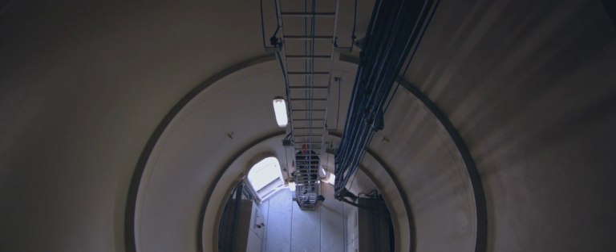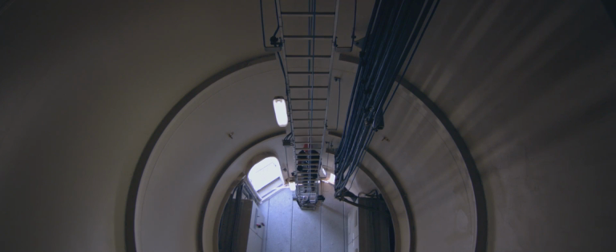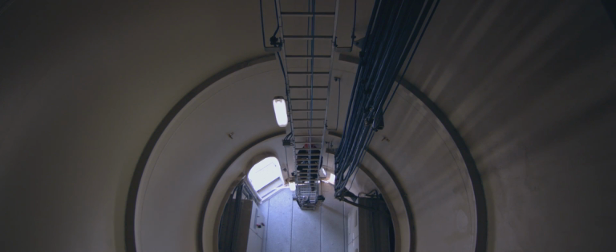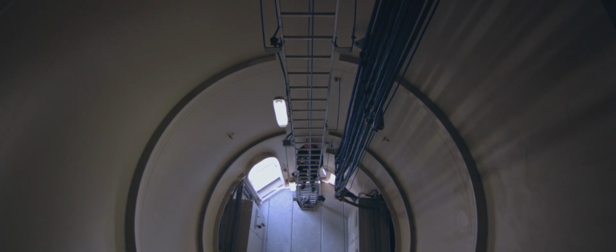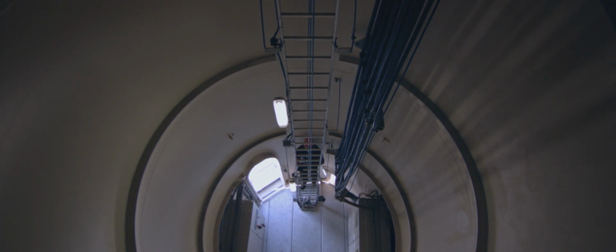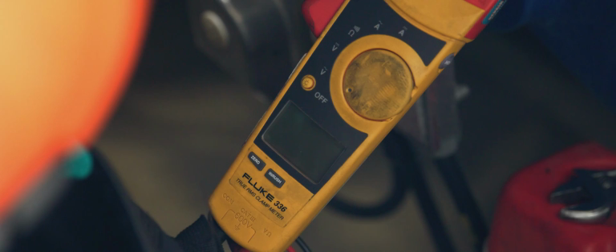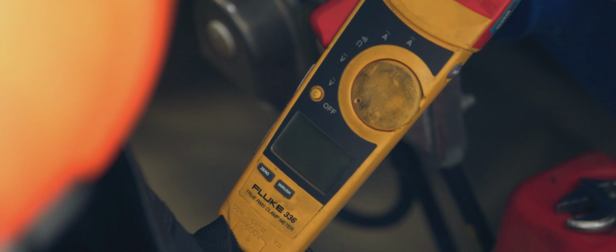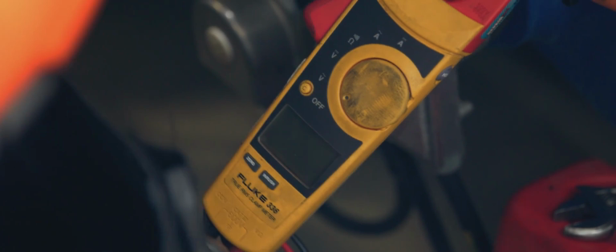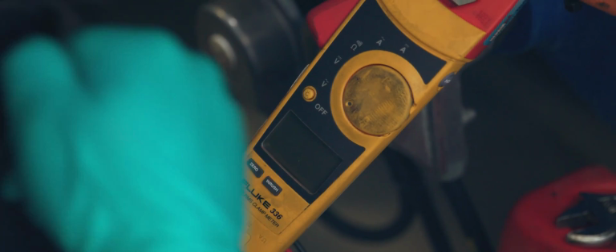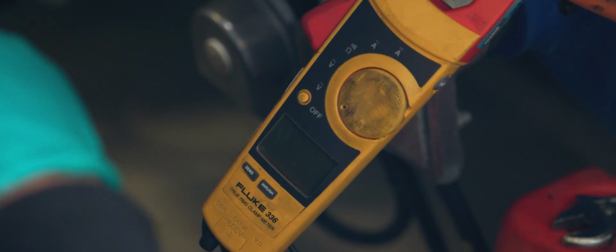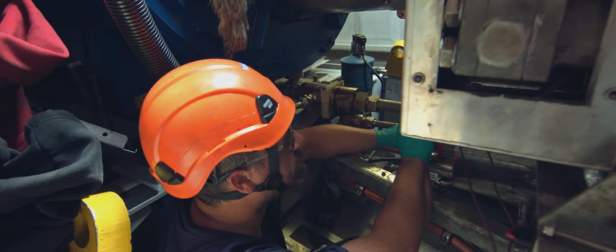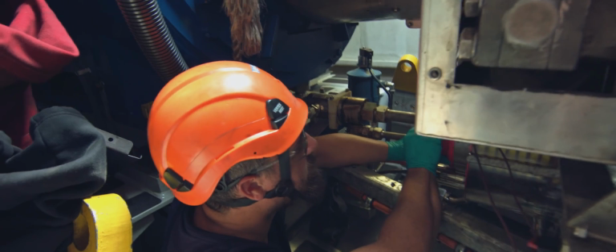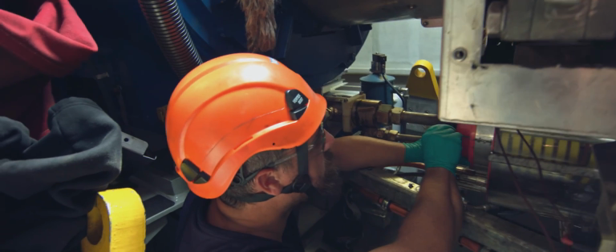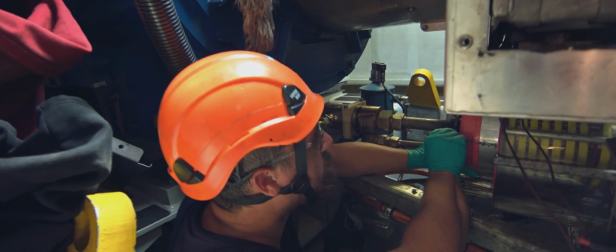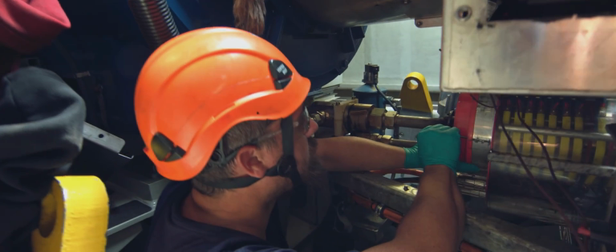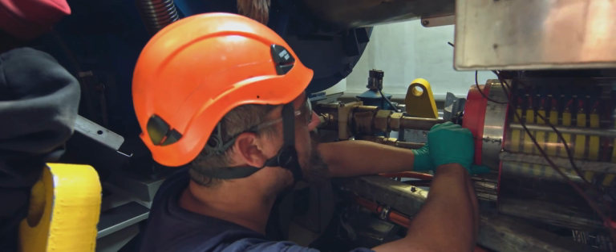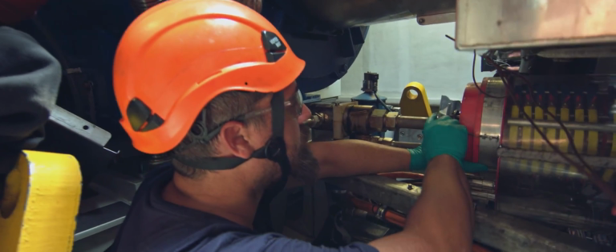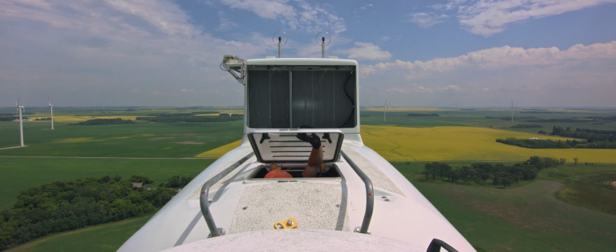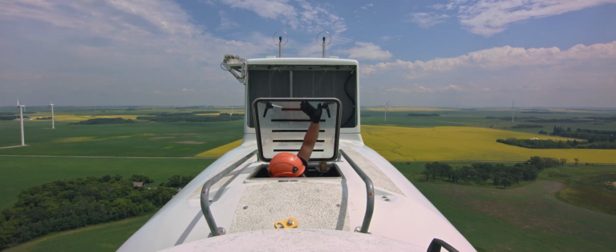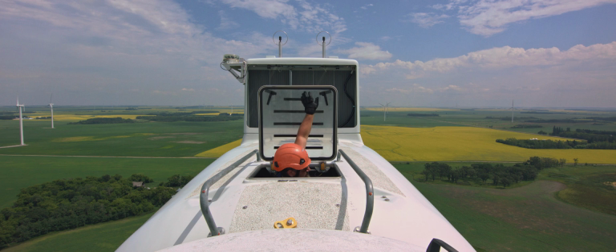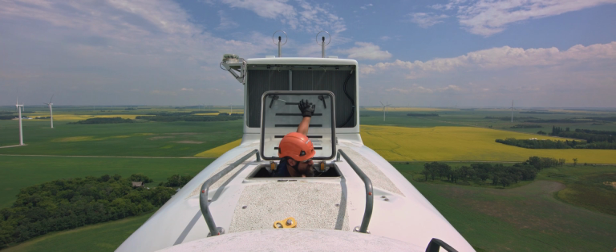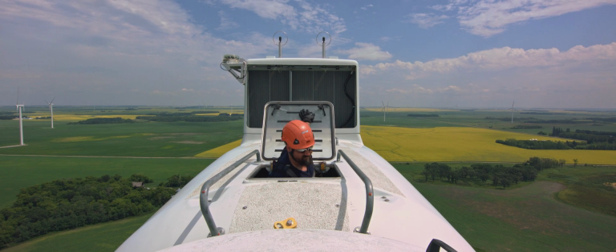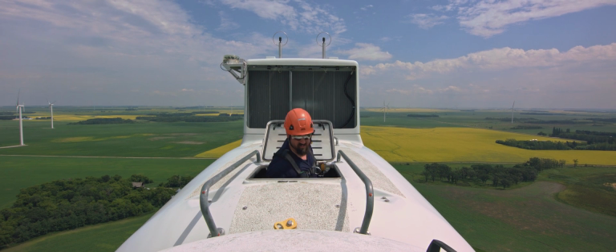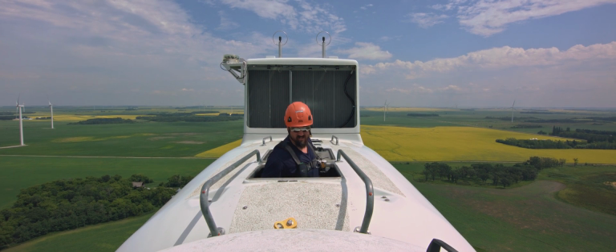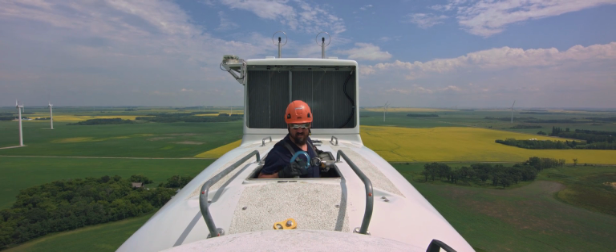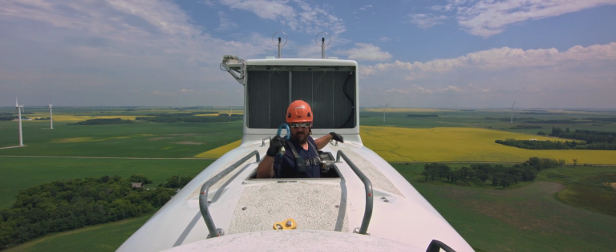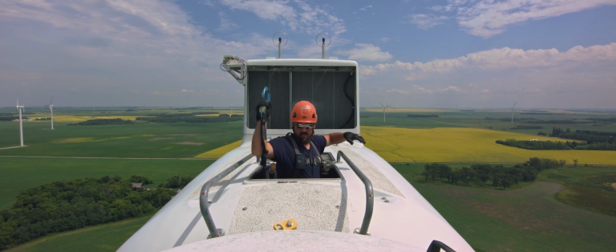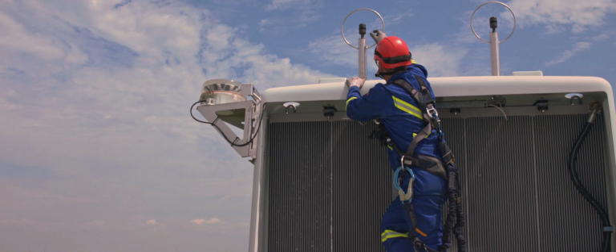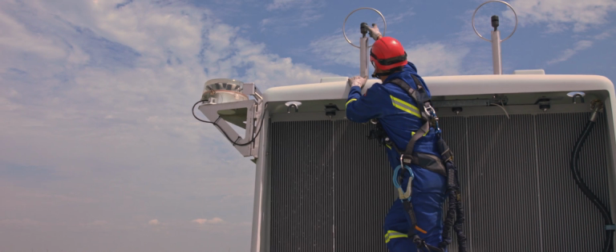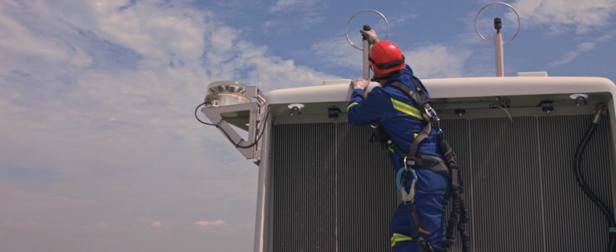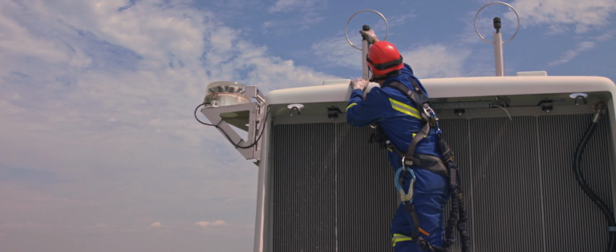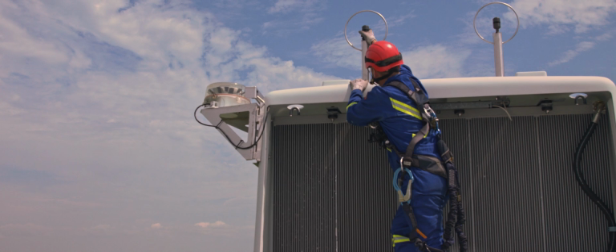We do a bit of electrical testing, then we turn into a mechanic and we're doing greasing. It's never the same thing — one day I'll be troubleshooting, one day I'll be maintaining something, and one day I'll be using a crane to change a part out.